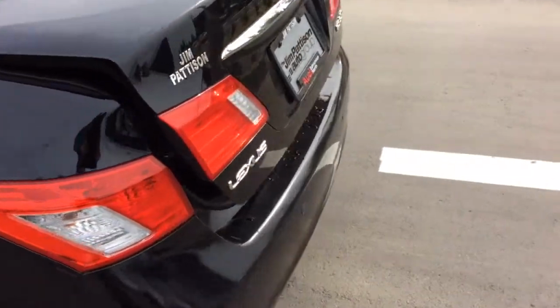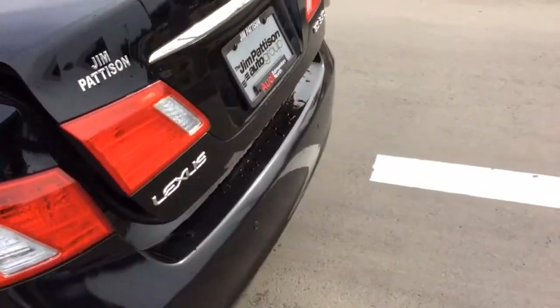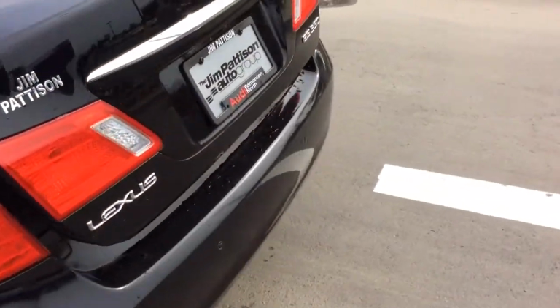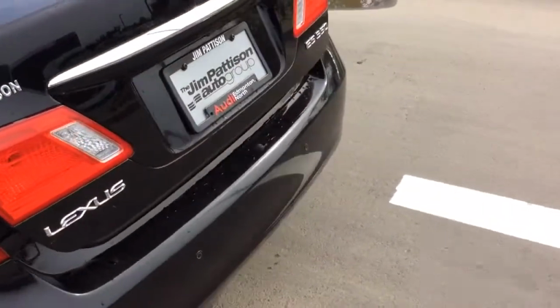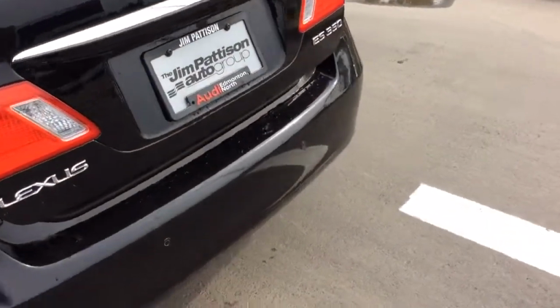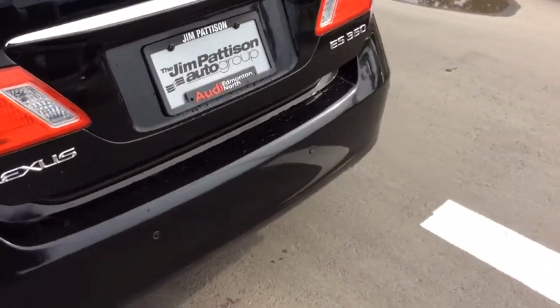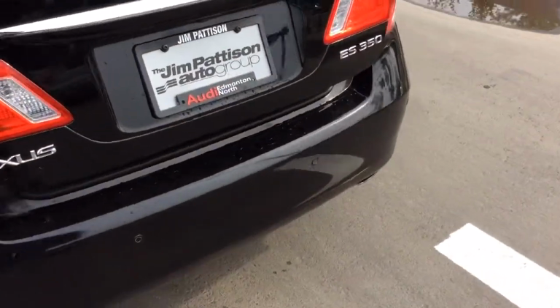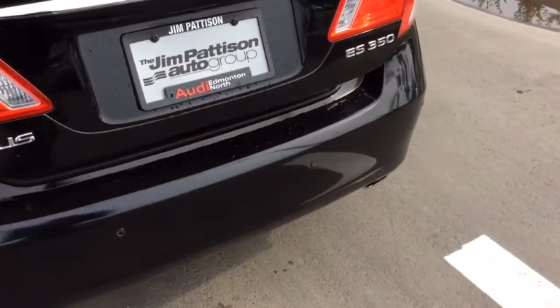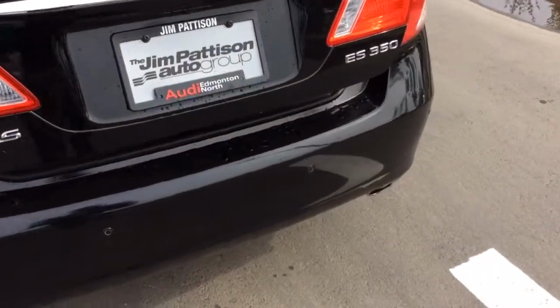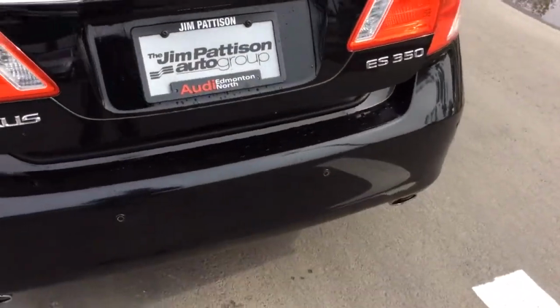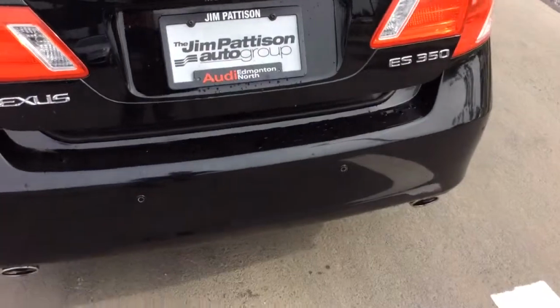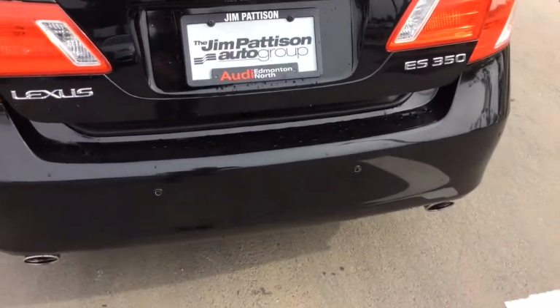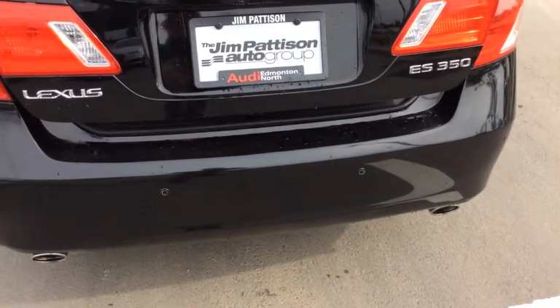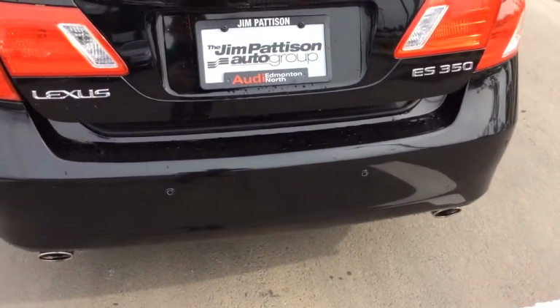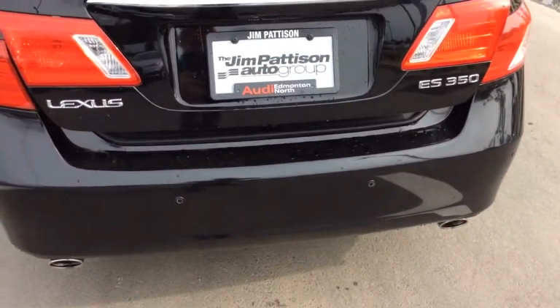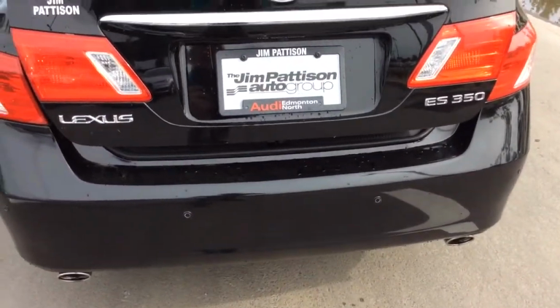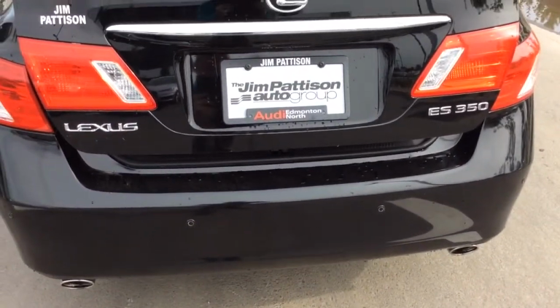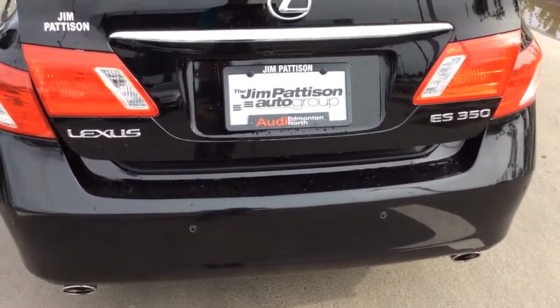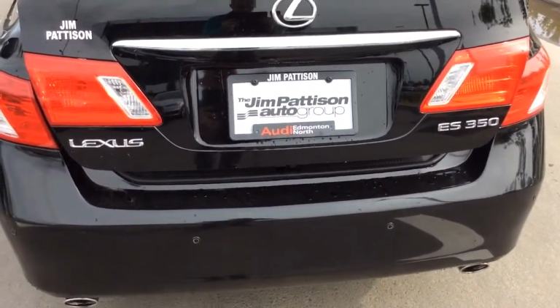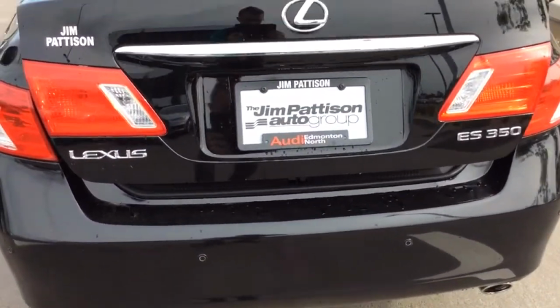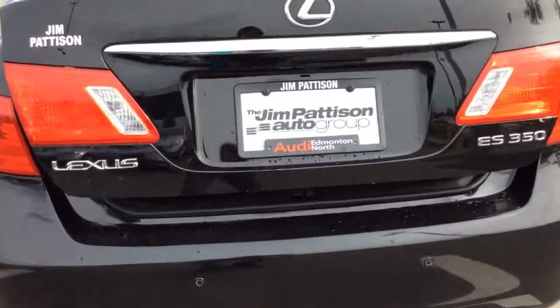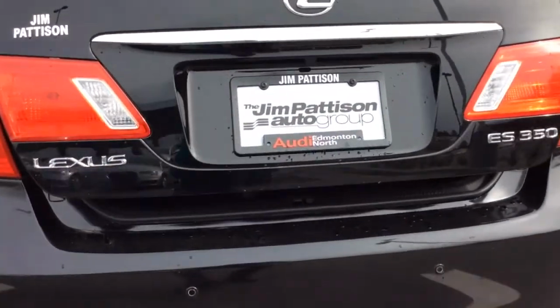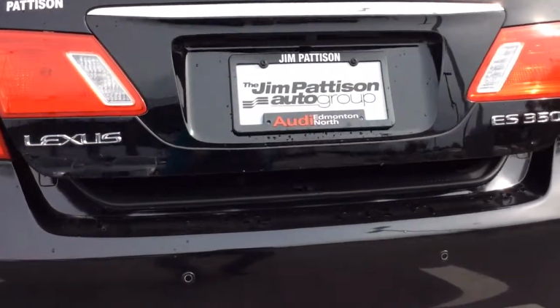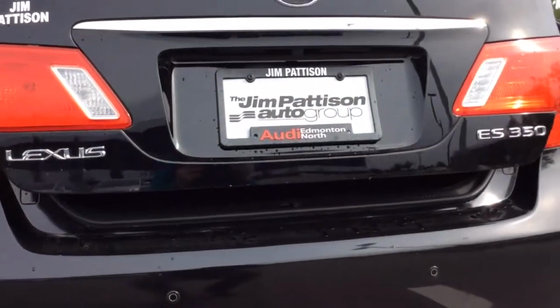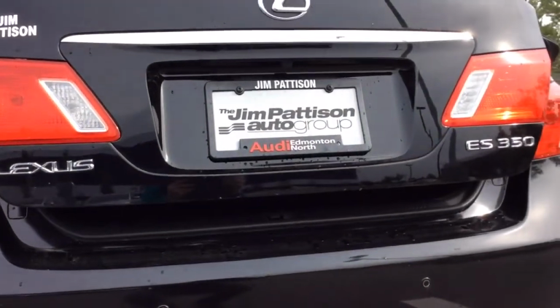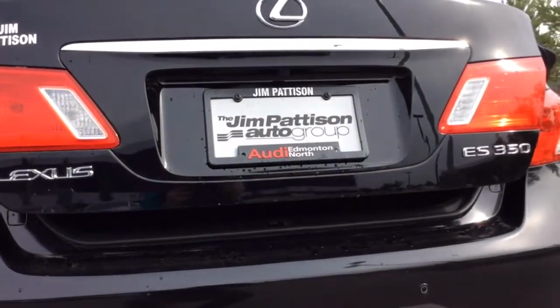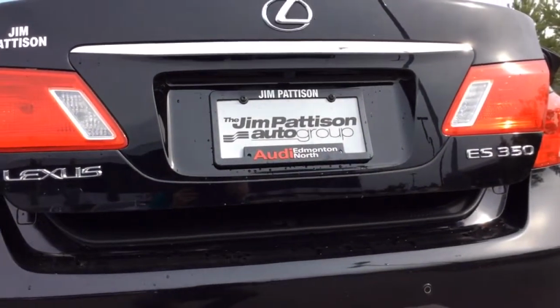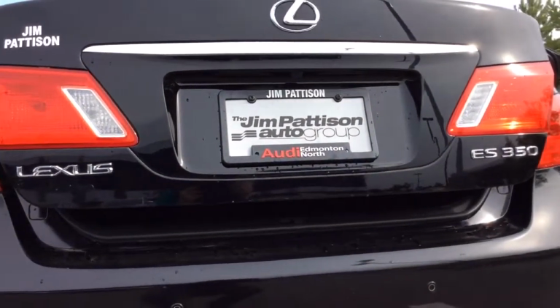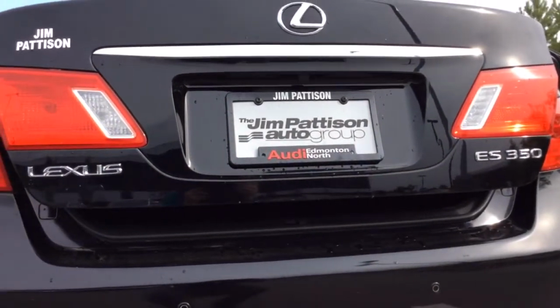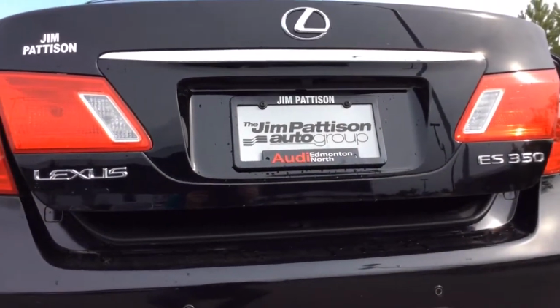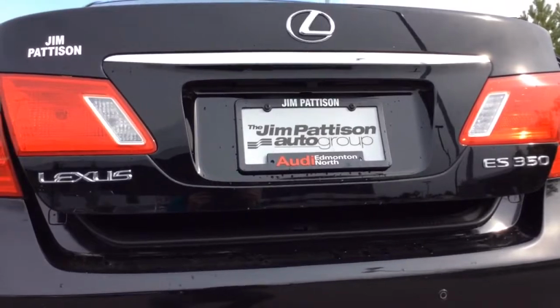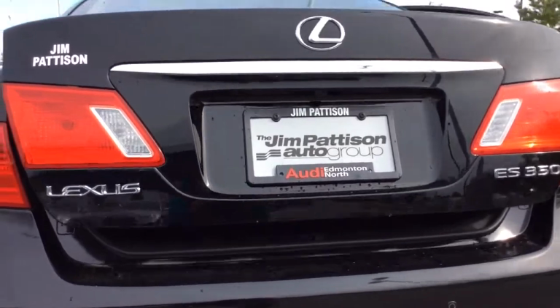Moving on to the back, you'll see that we have parking sensors on the rear bumper as I had mentioned, as well as the camera on the rear trunk lid.